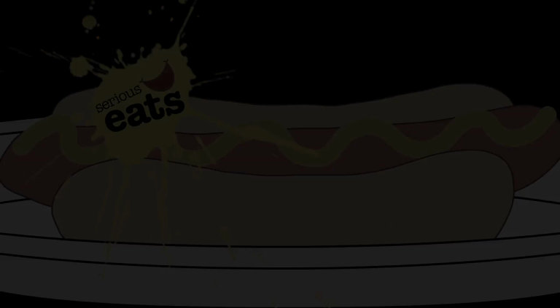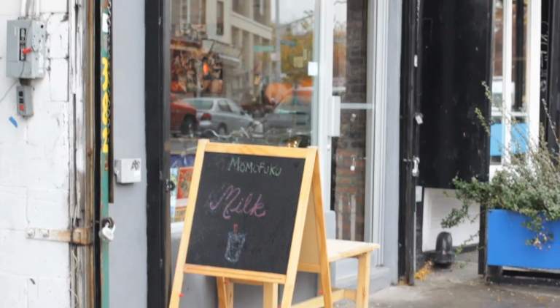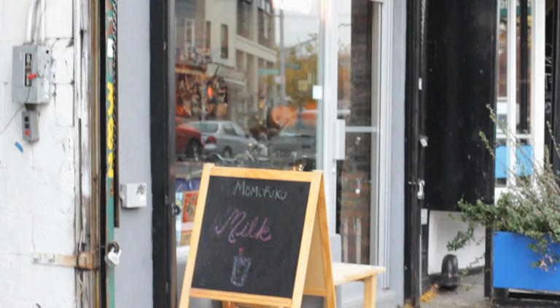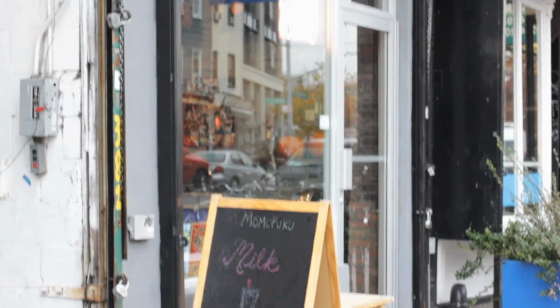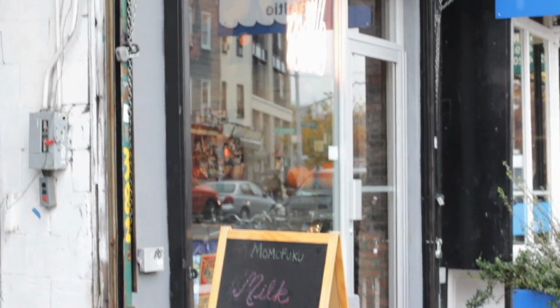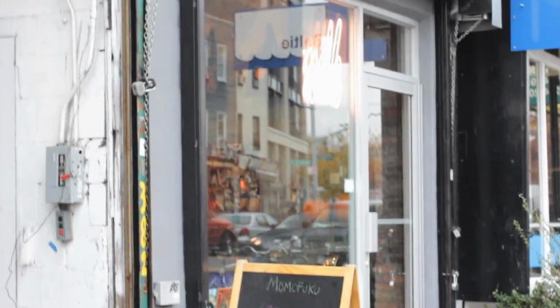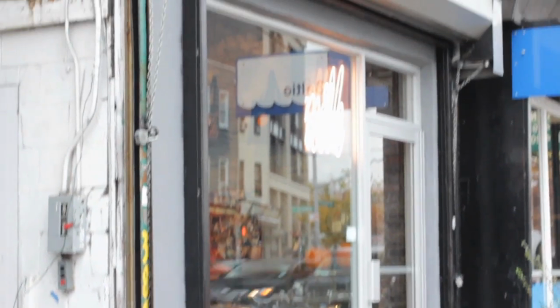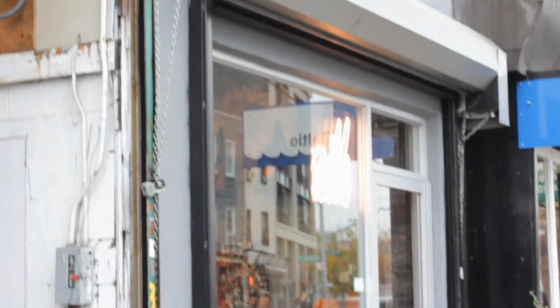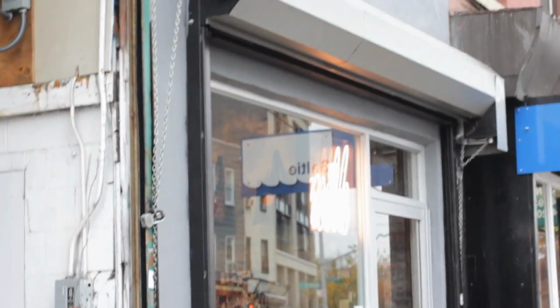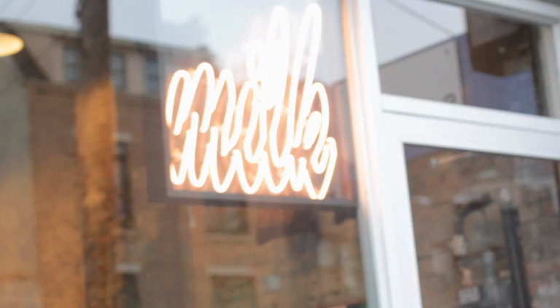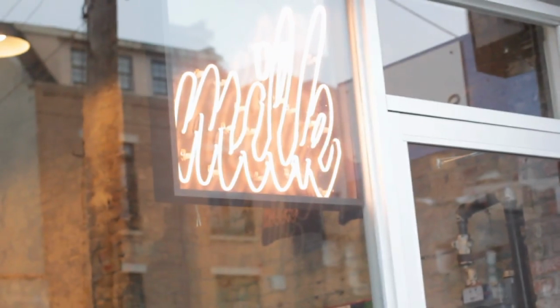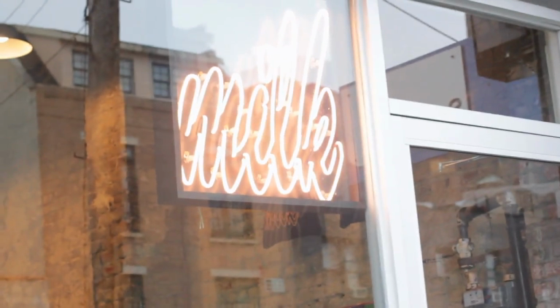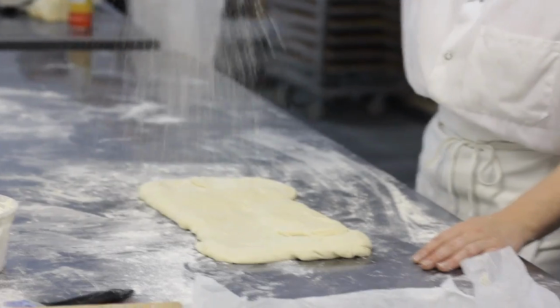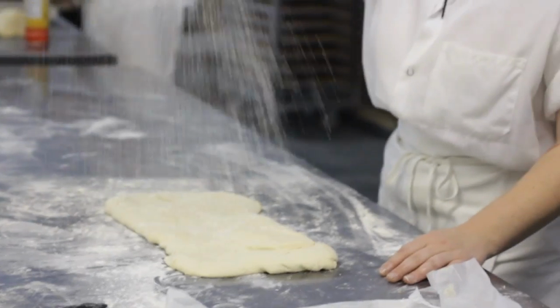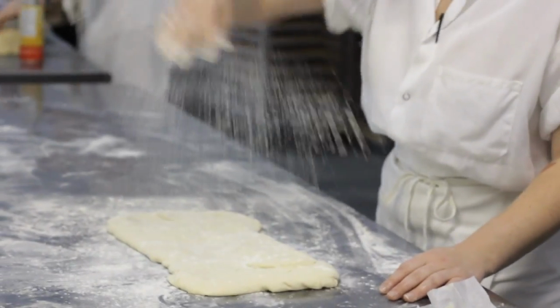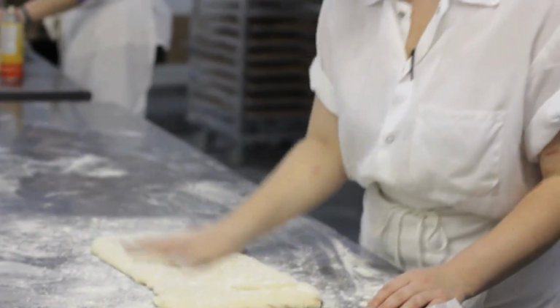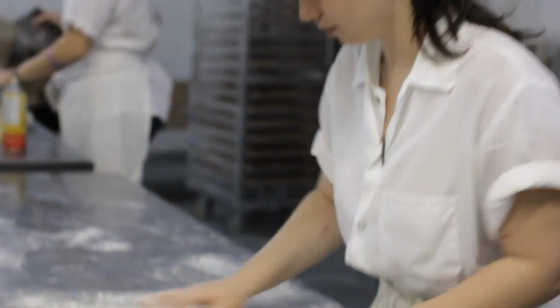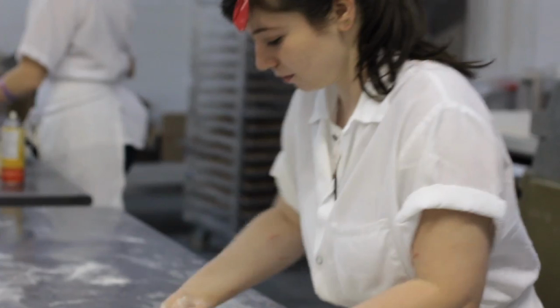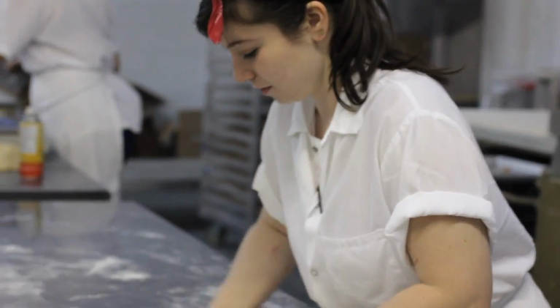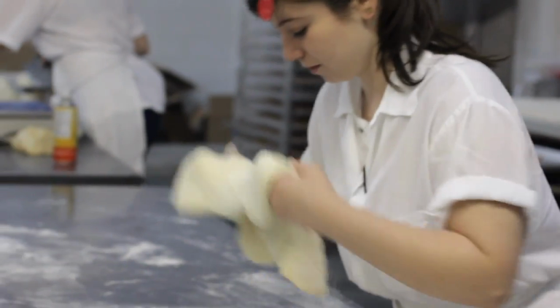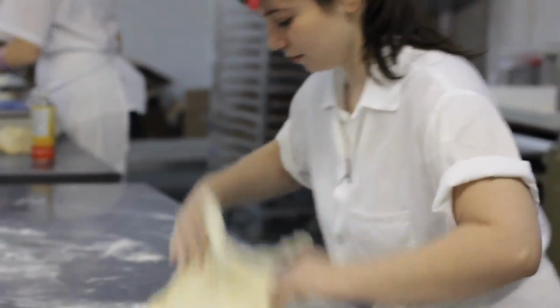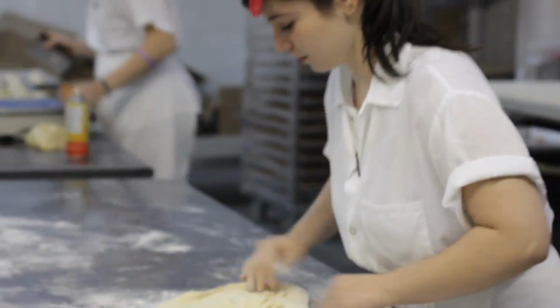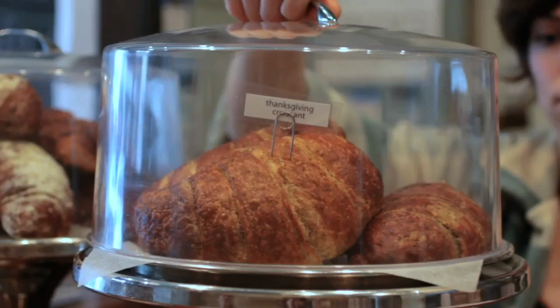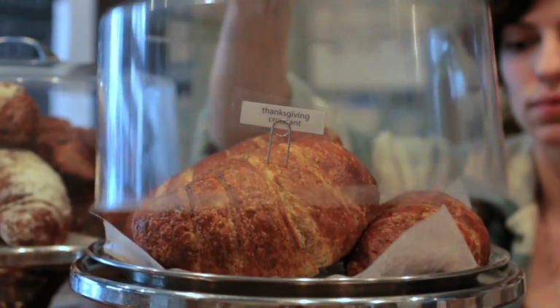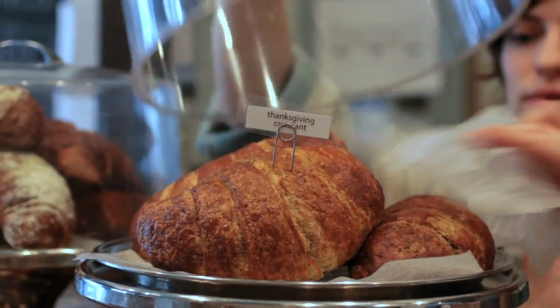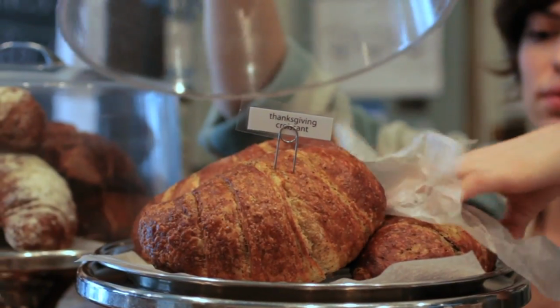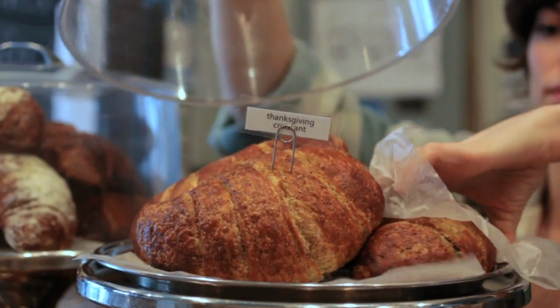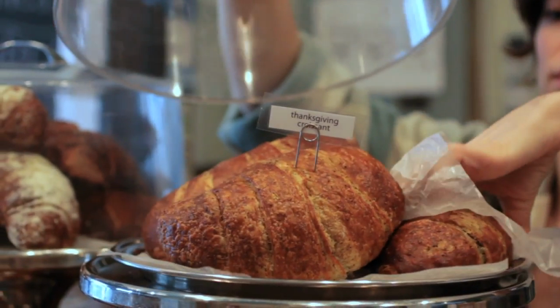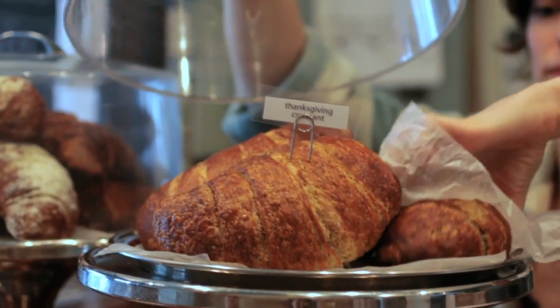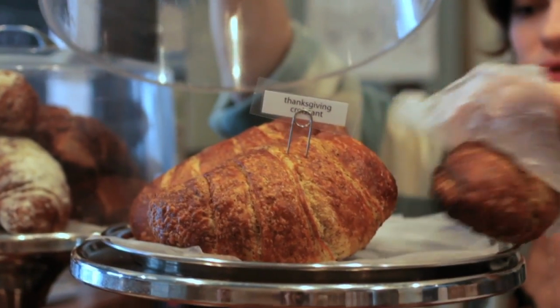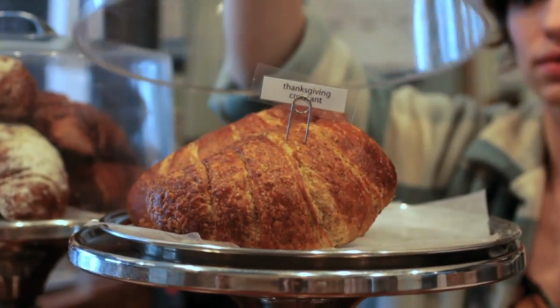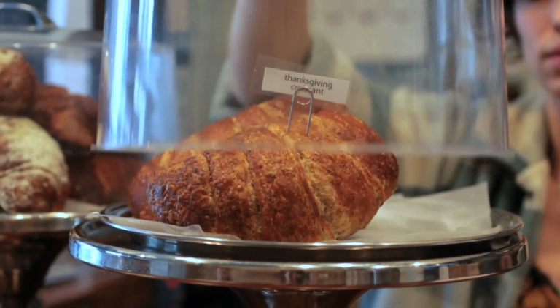At Momofuku Milk Bar, David Chang and Christina Tosi's mini chain of bakeries, in the month of November you can pick up an entire Thanksgiving meal all in a single croissant.